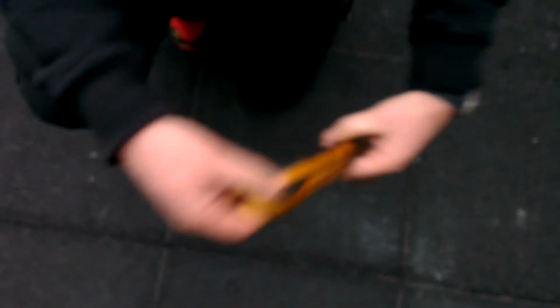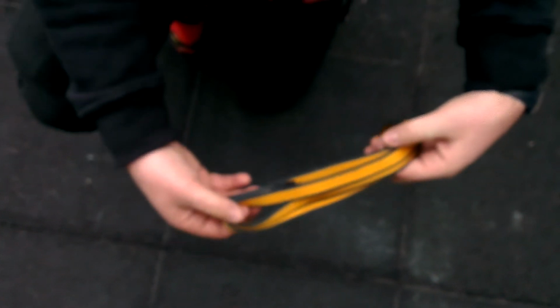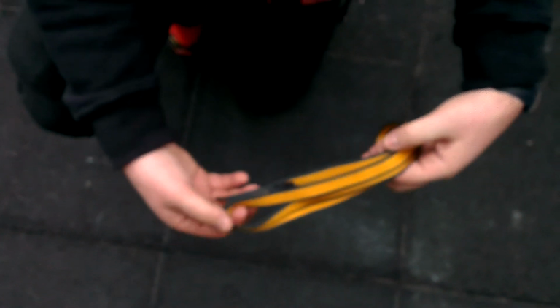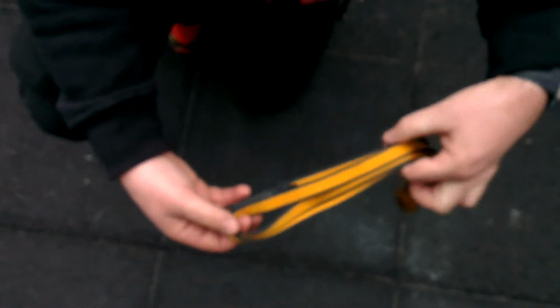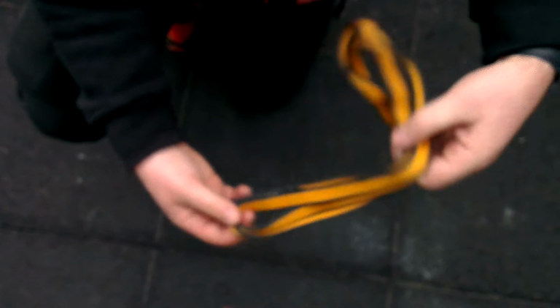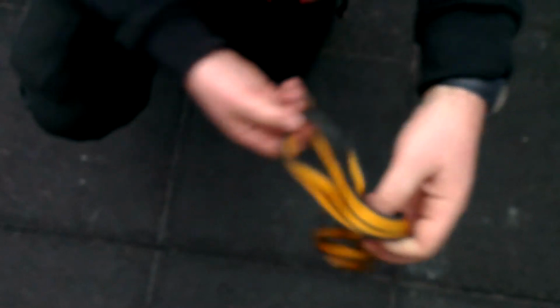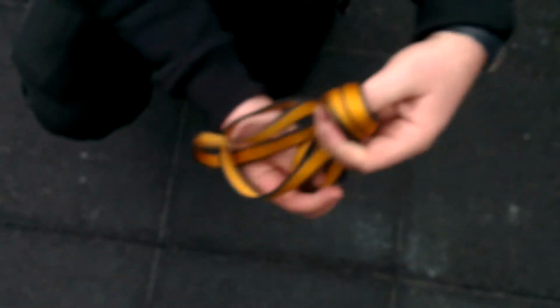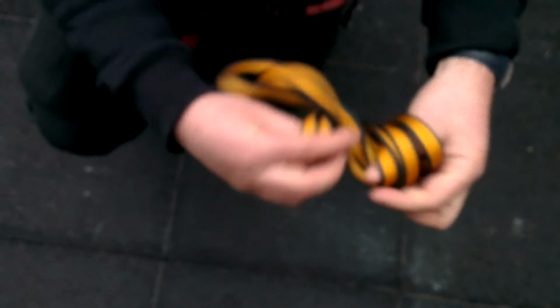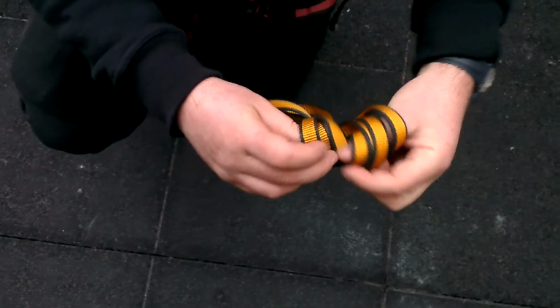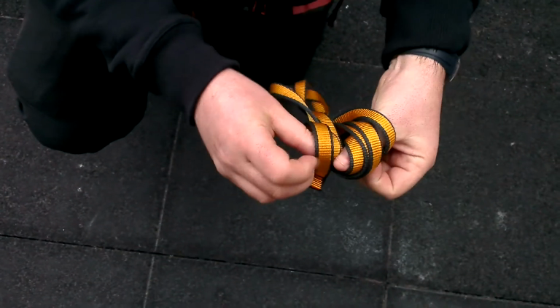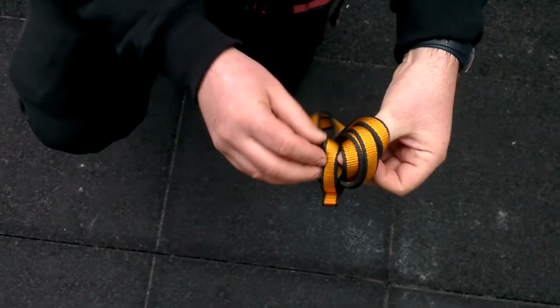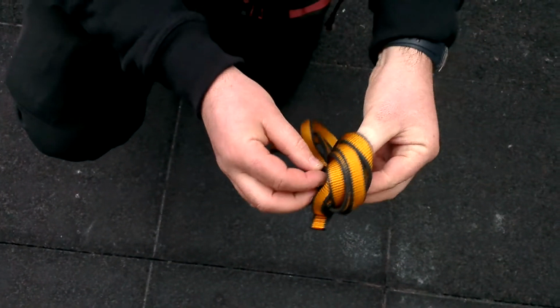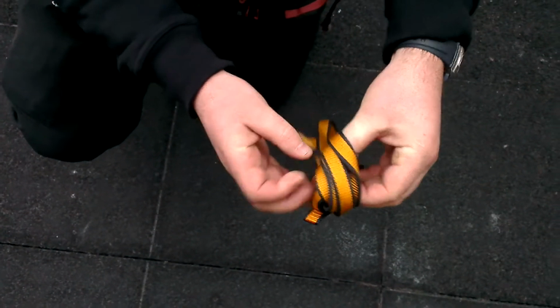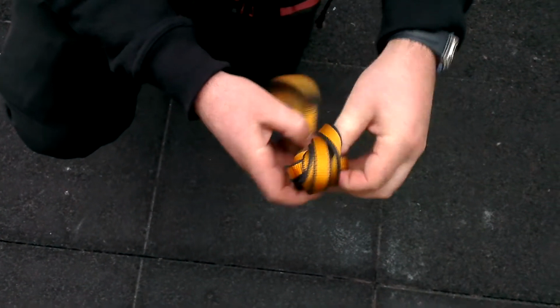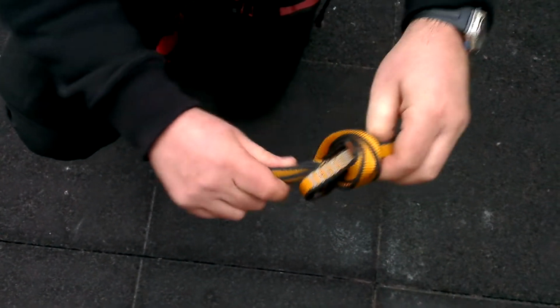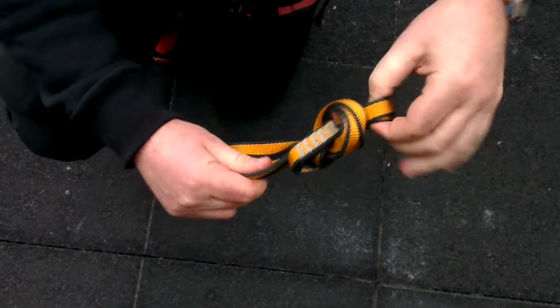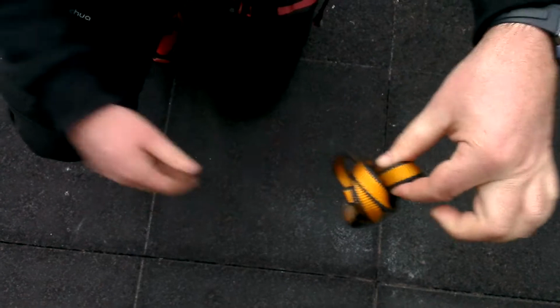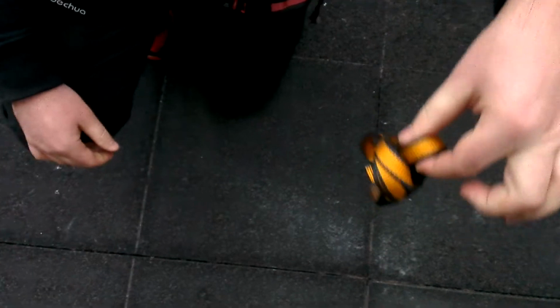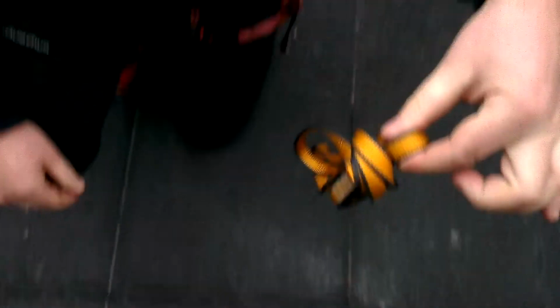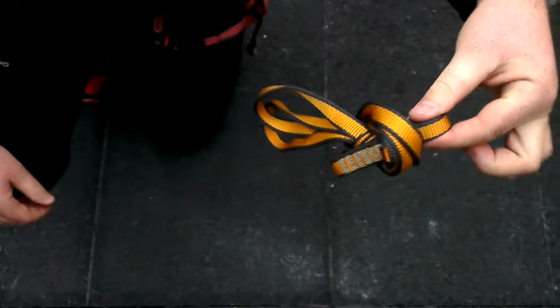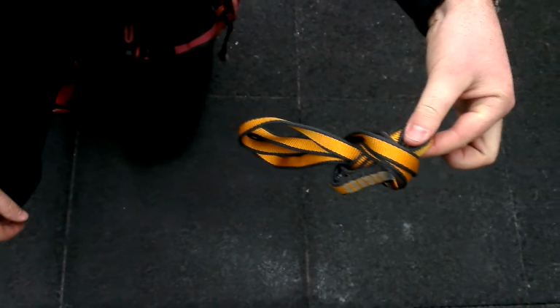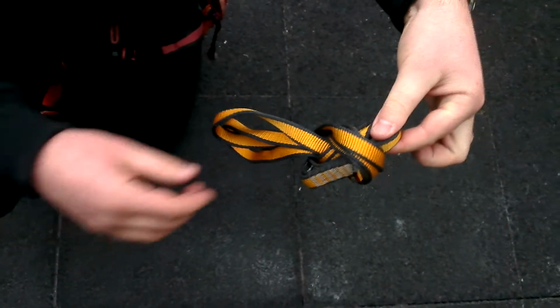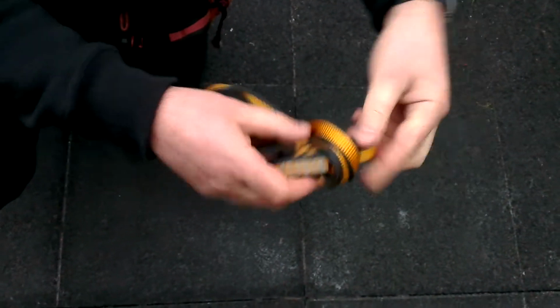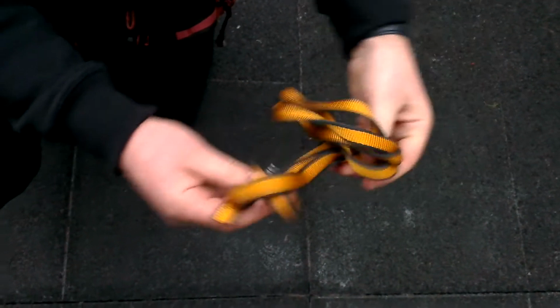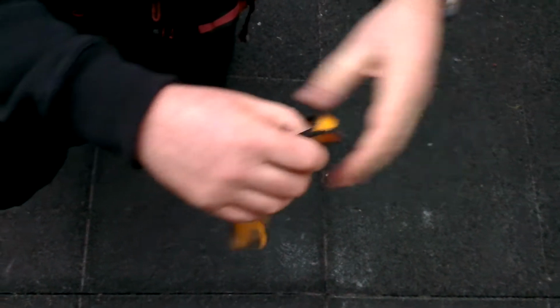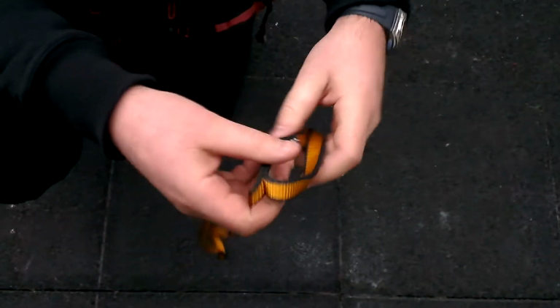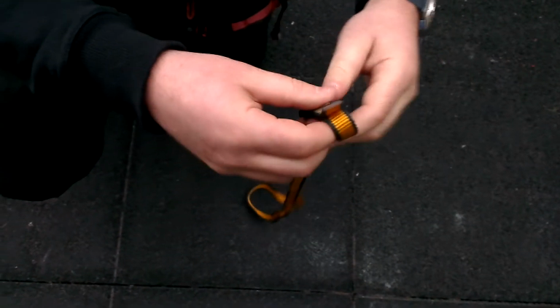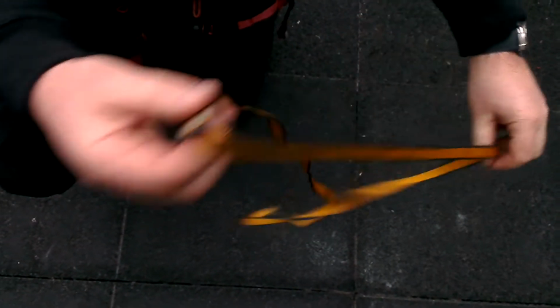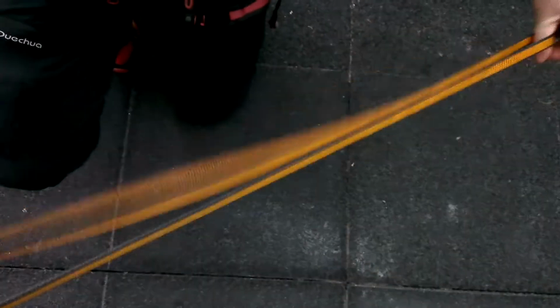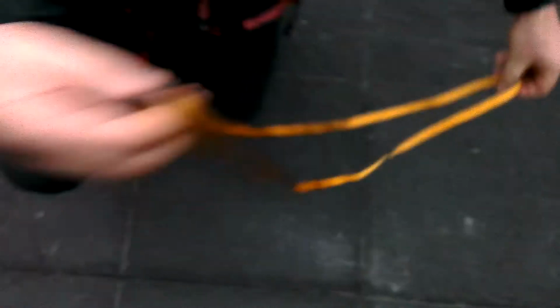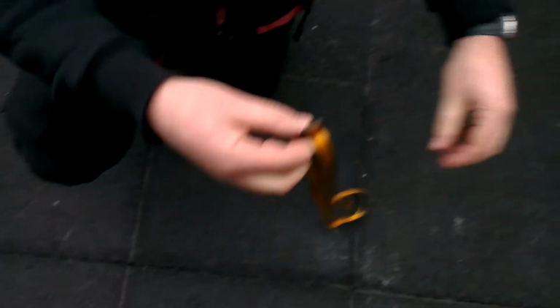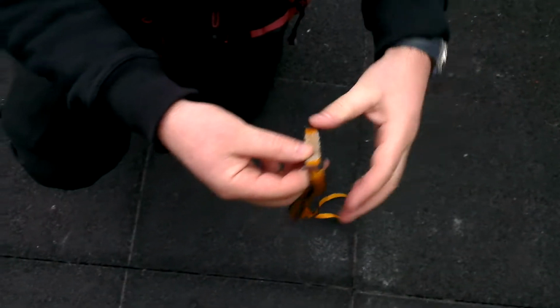Fold it in half, grab it in the middle, simple overhand knot. One way of tidying it up: daisy chain, or chain knot as the Americans call it.